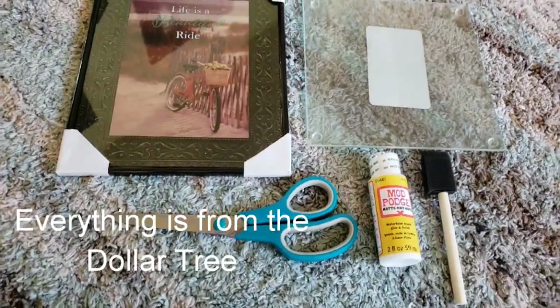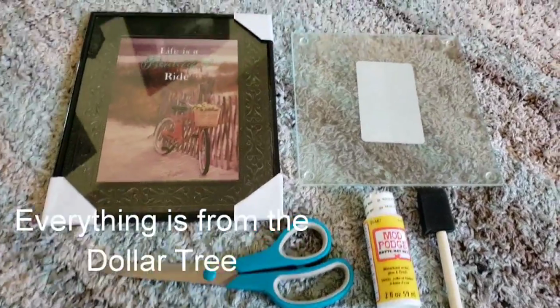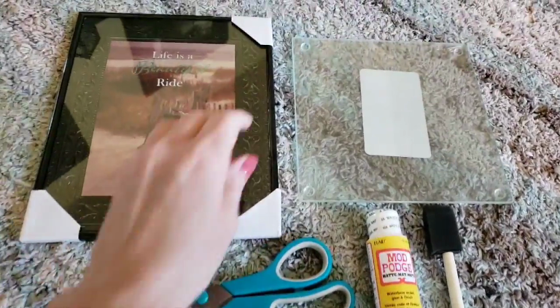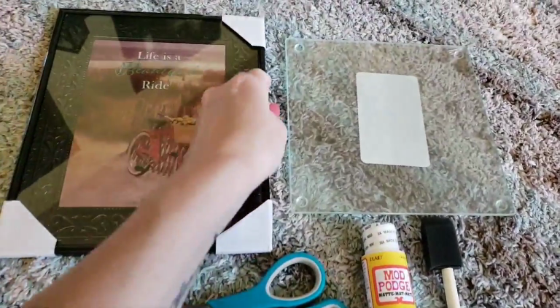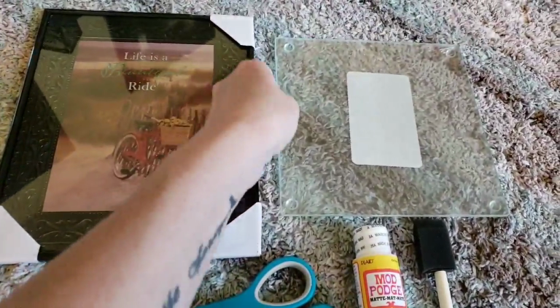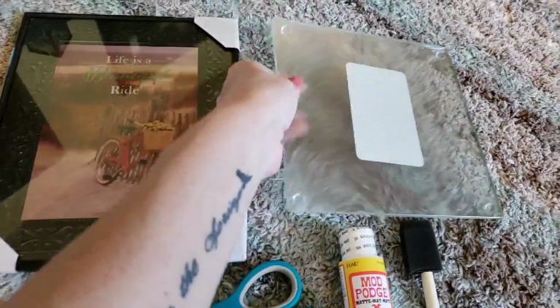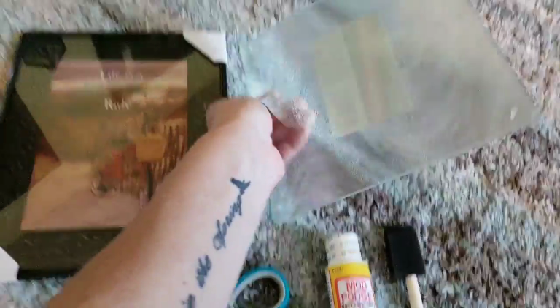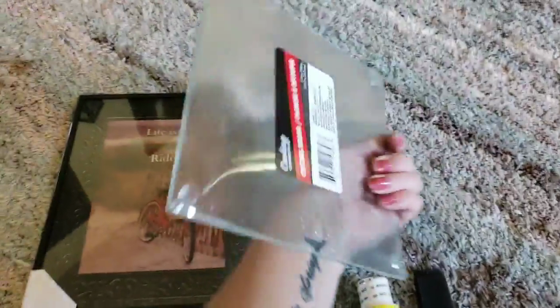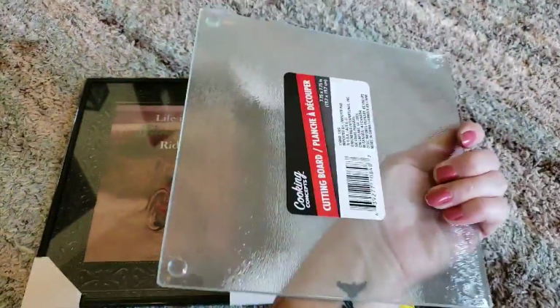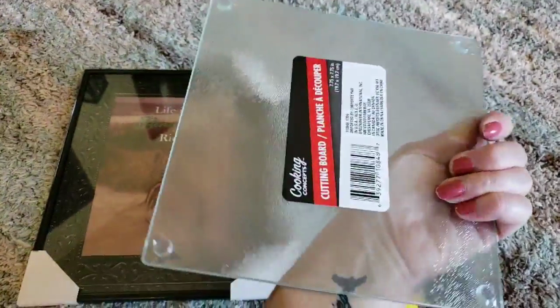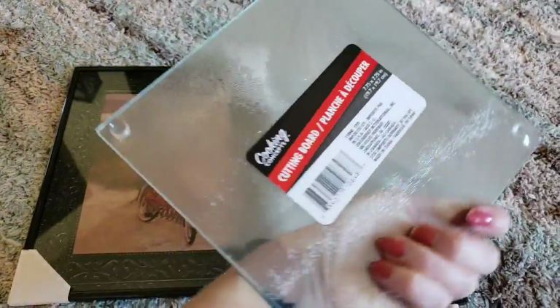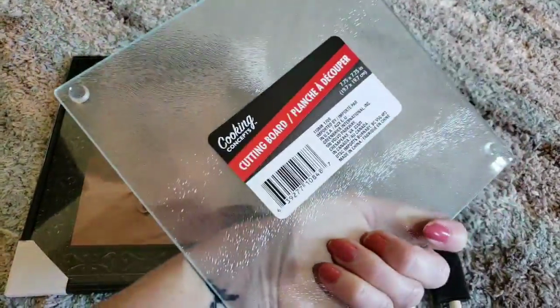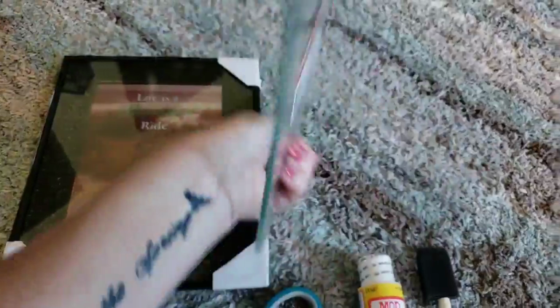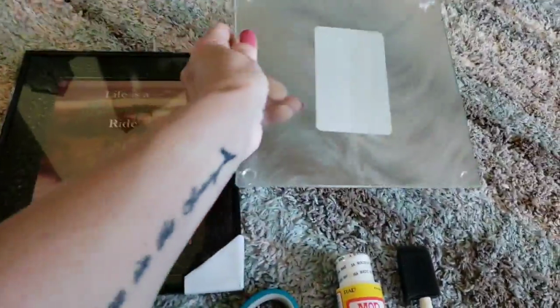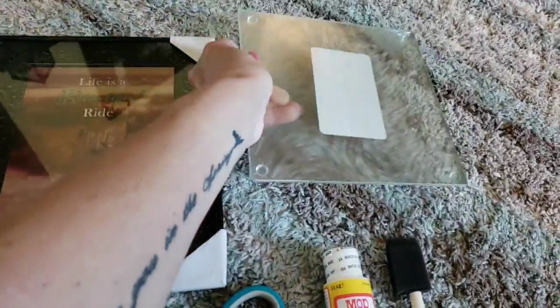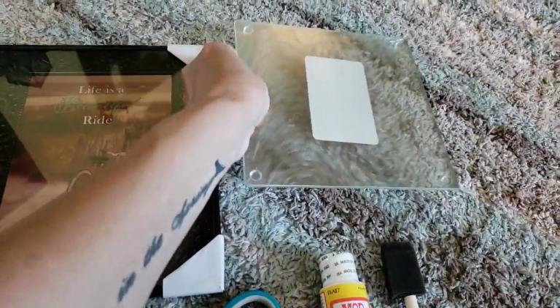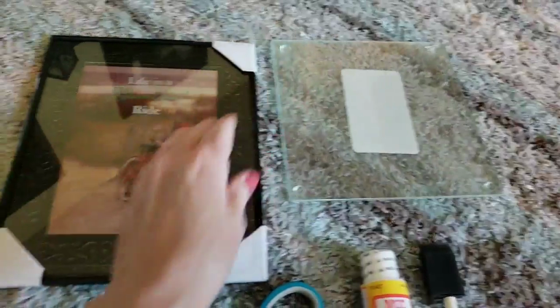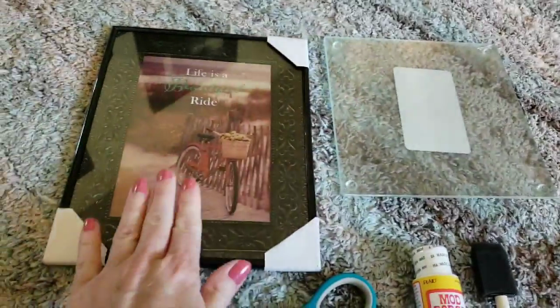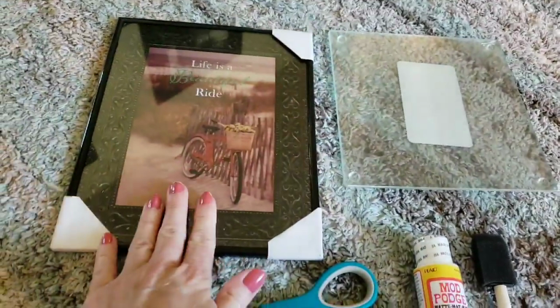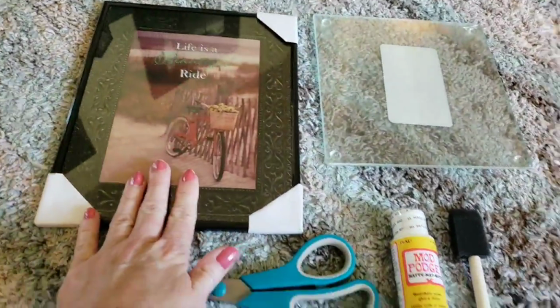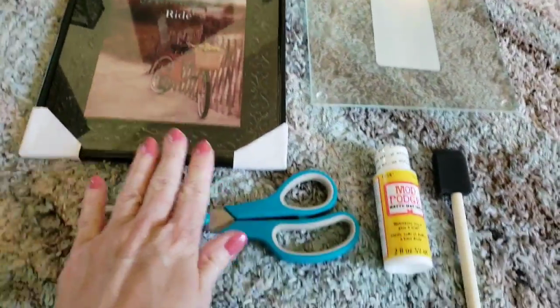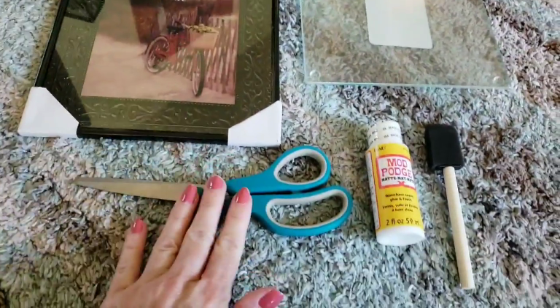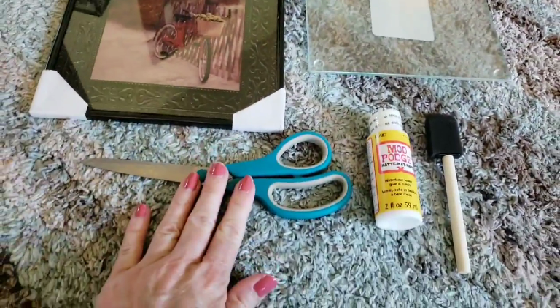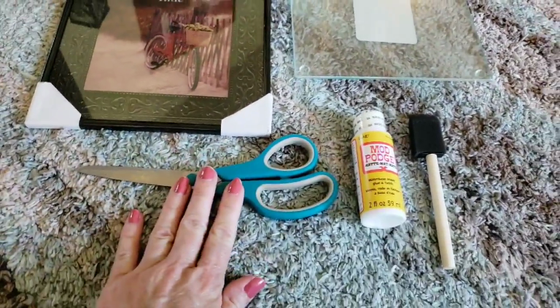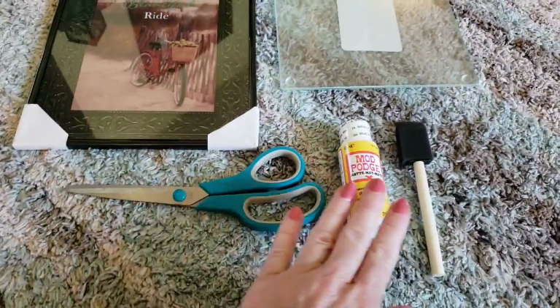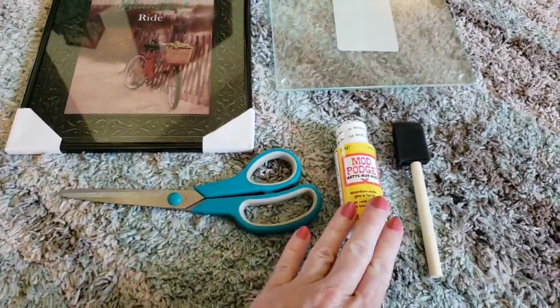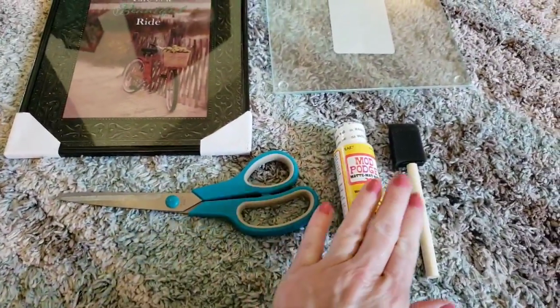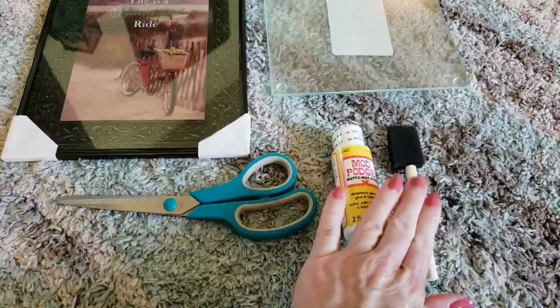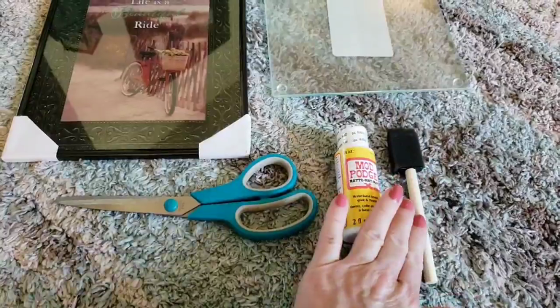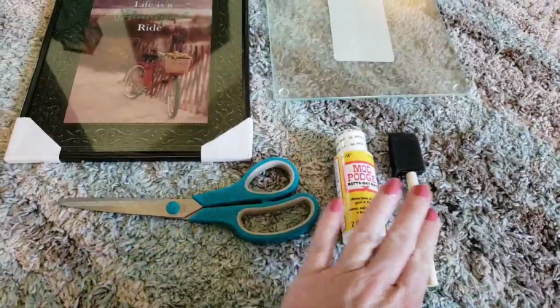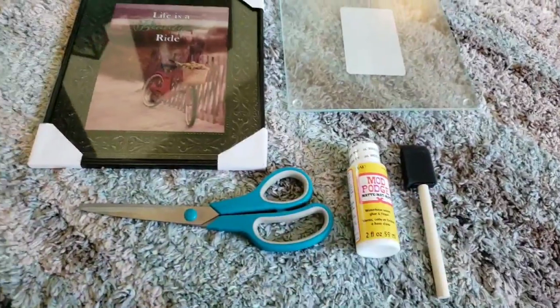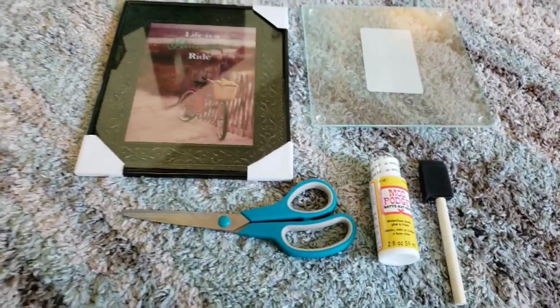These are gonna be the items that I will be using for this DIY: a cutting board from the Dollar Tree, your choice of picture, a pair of scissors, Mod Podge, and a brush.